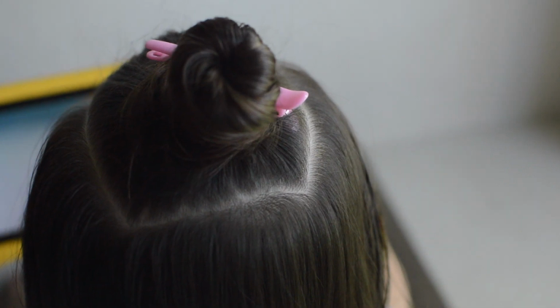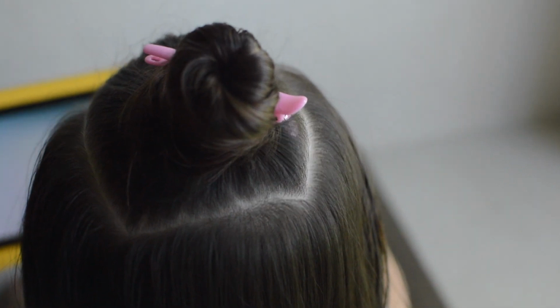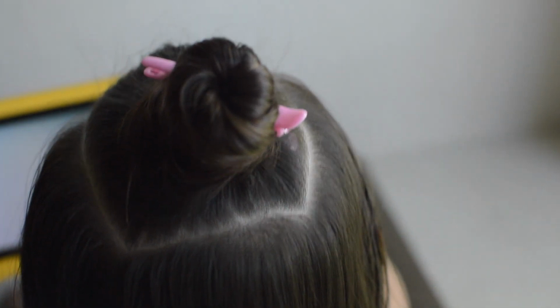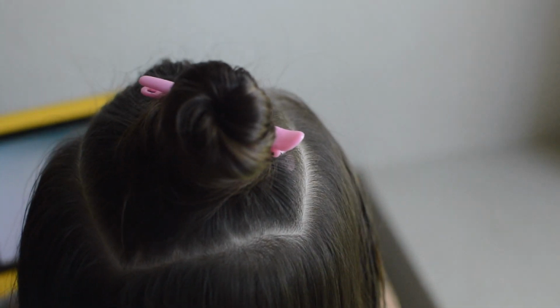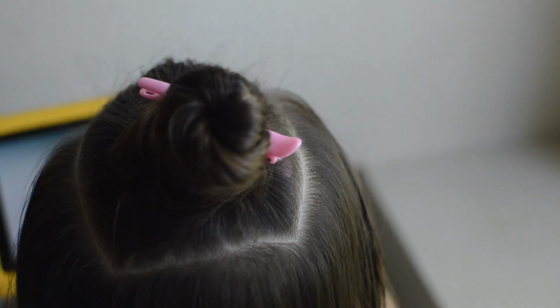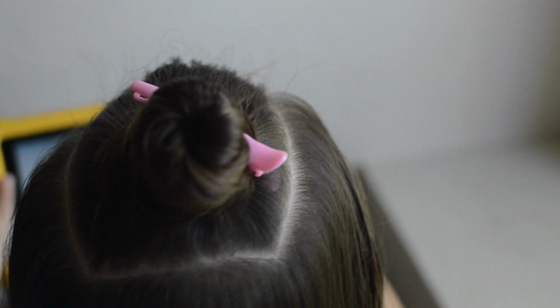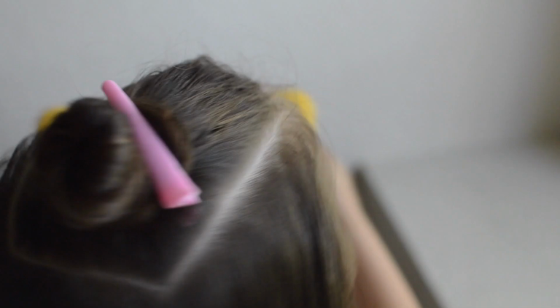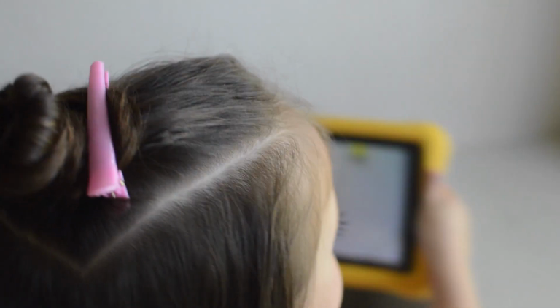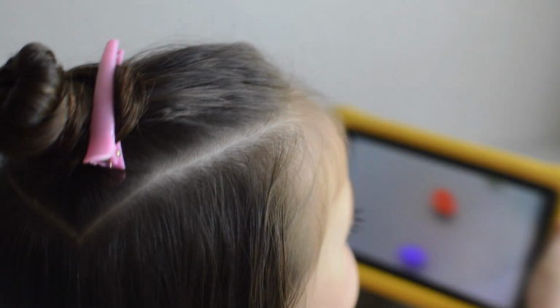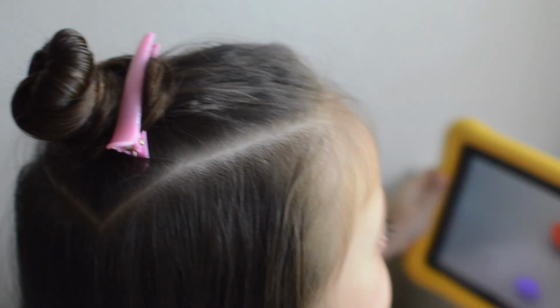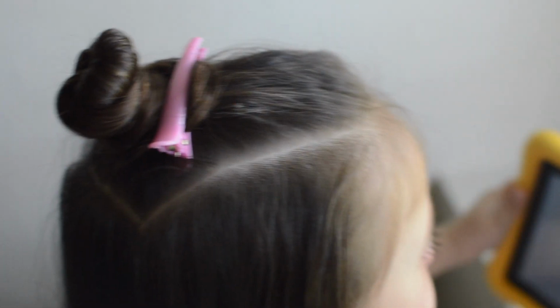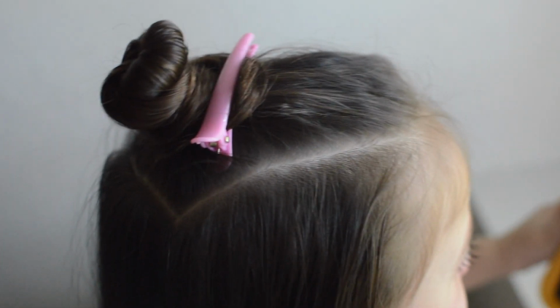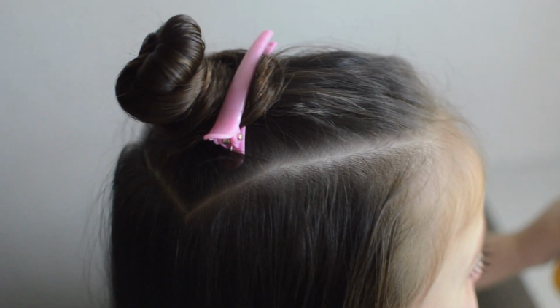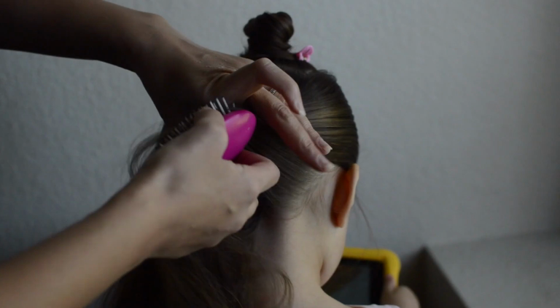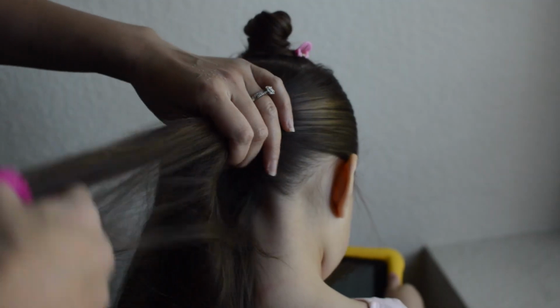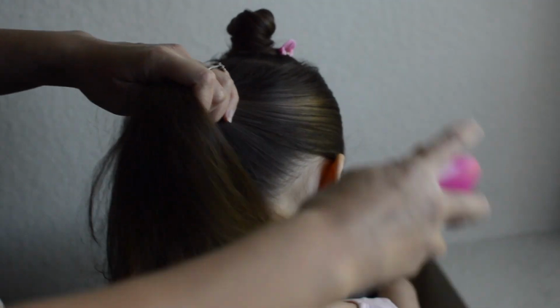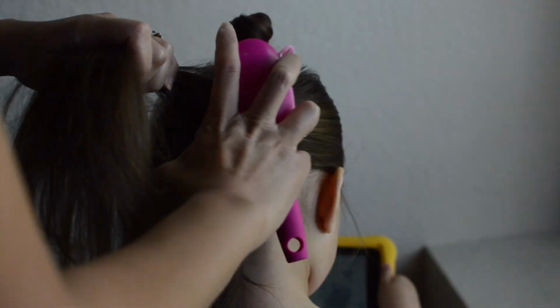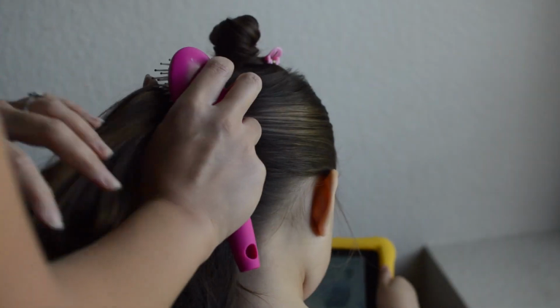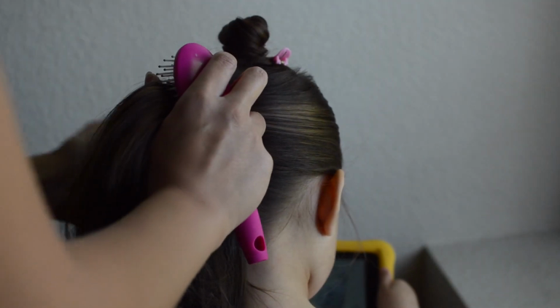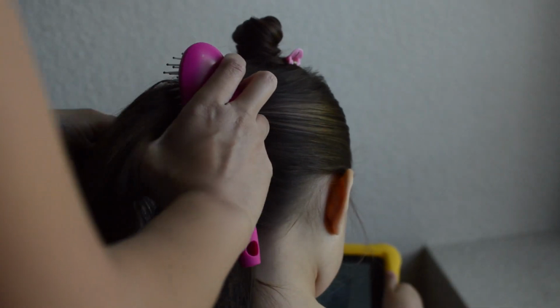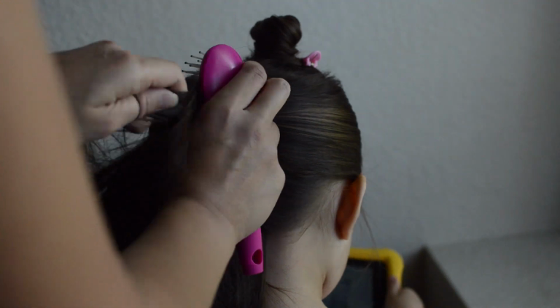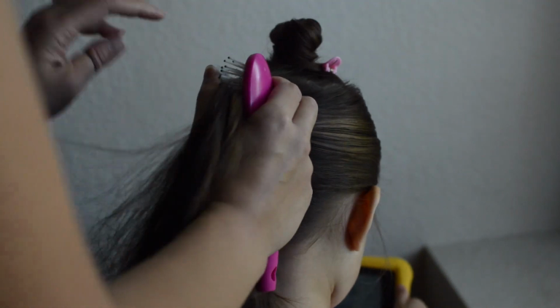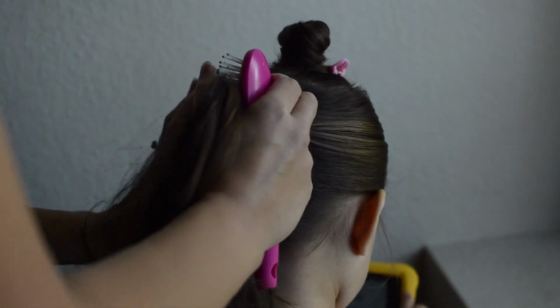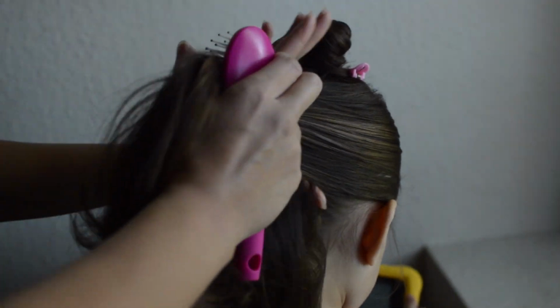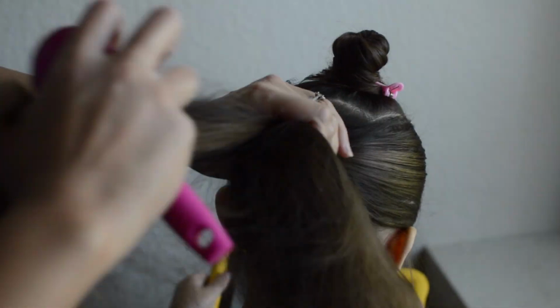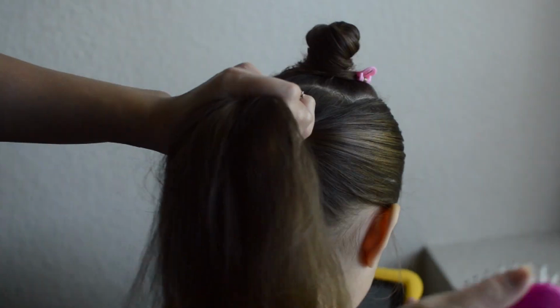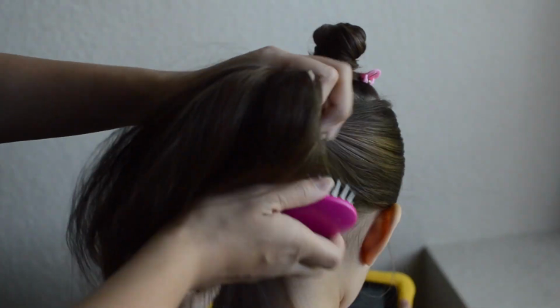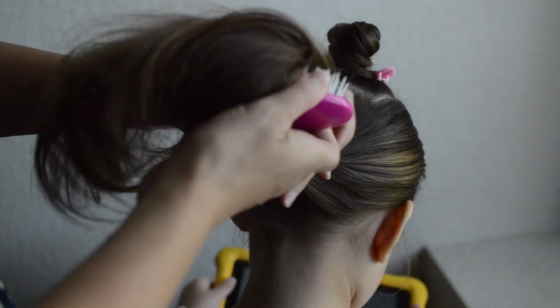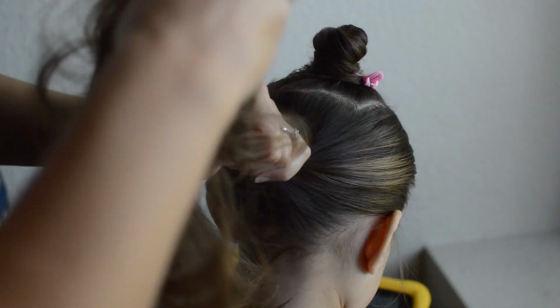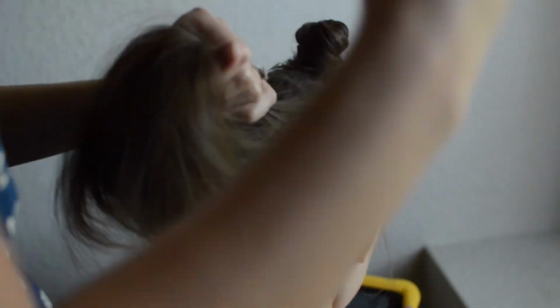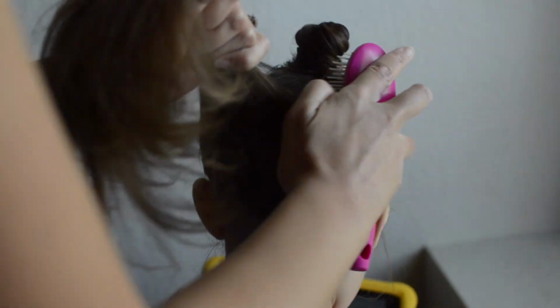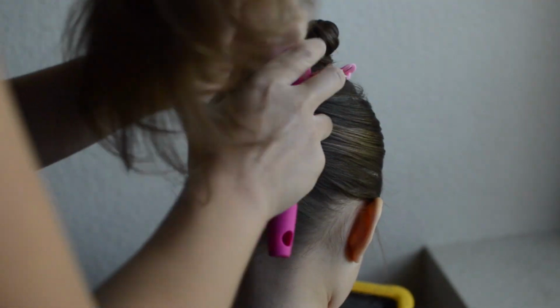First, make a part at the top of the head in the shape of a rectangle and secure it with a clip. Next, gather the rest of the hair and secure it up into a high ponytail.